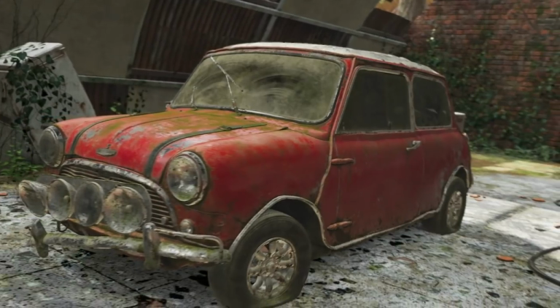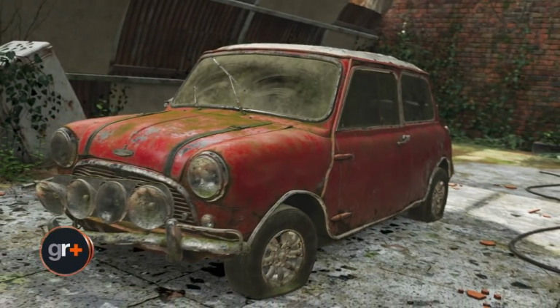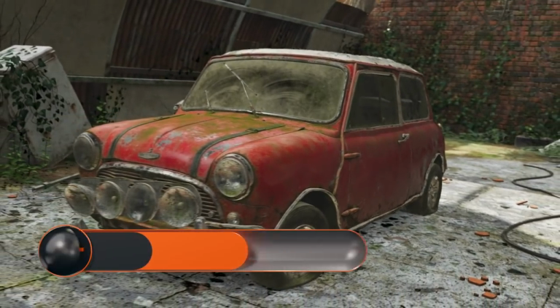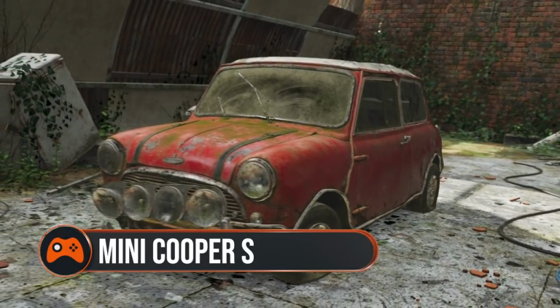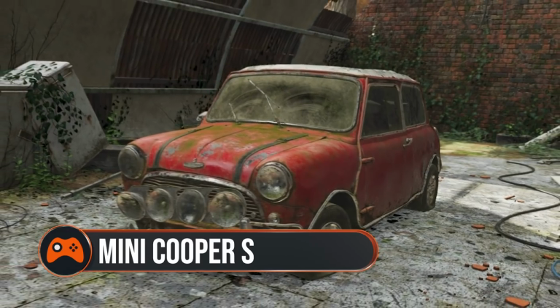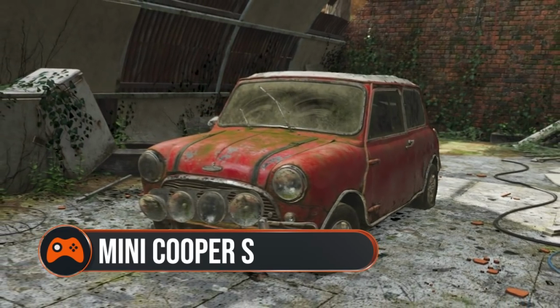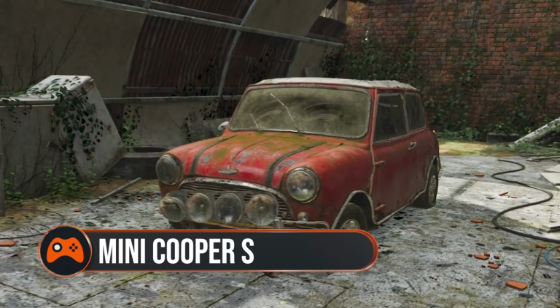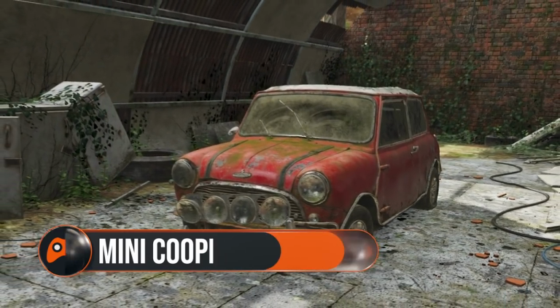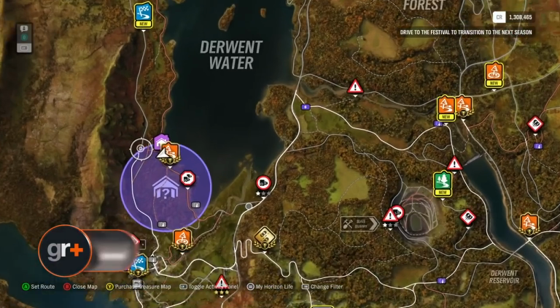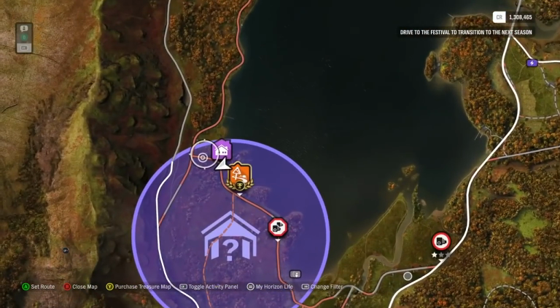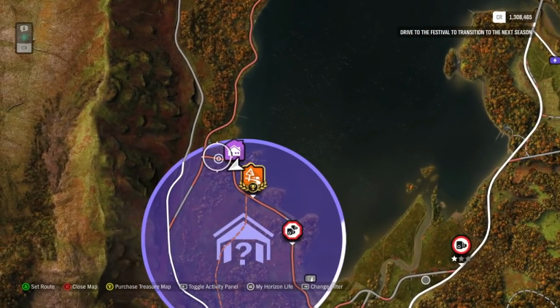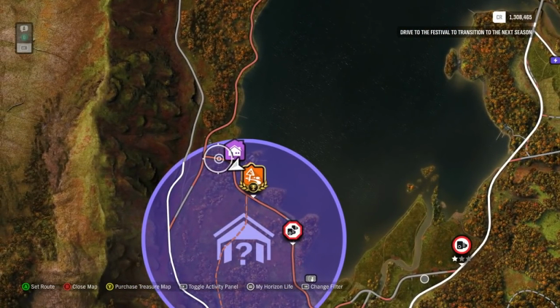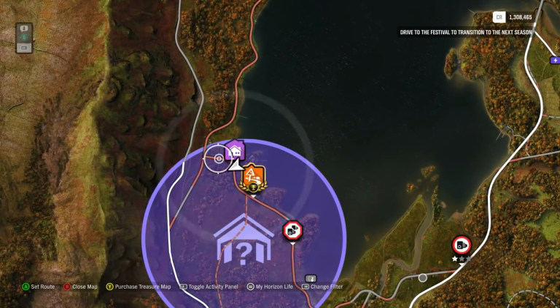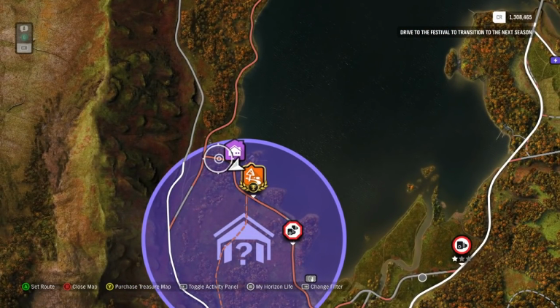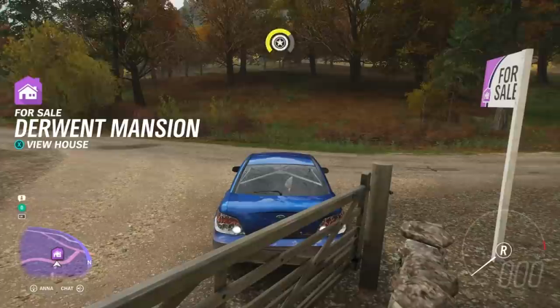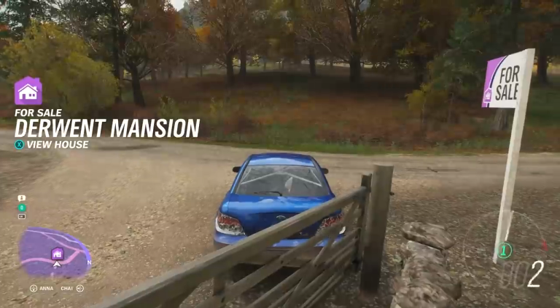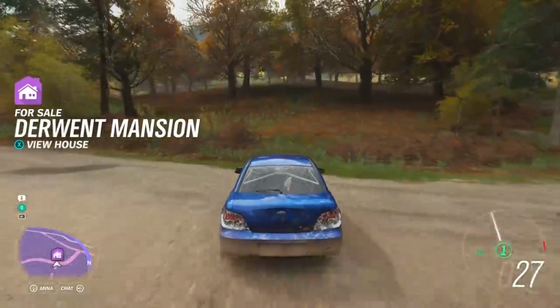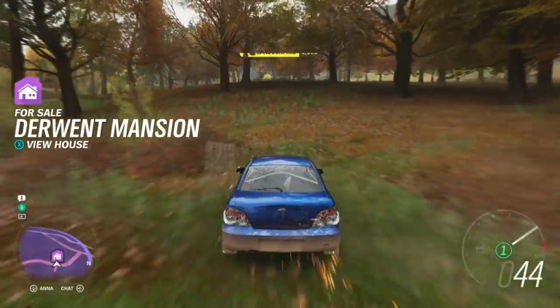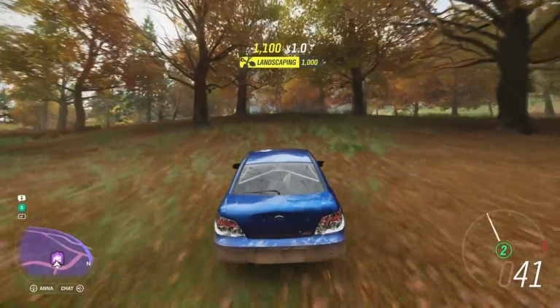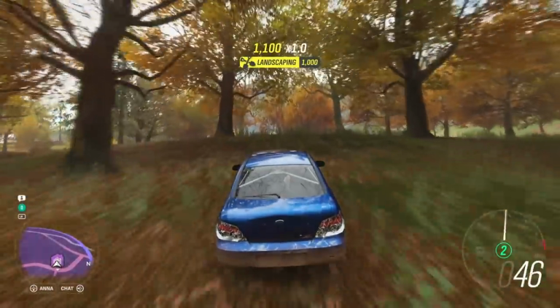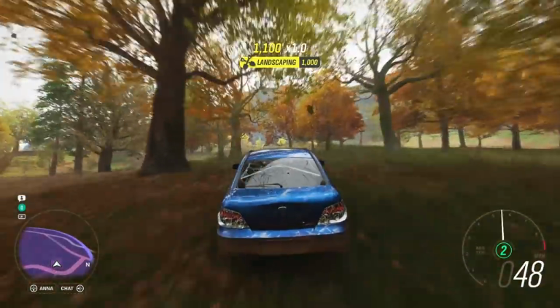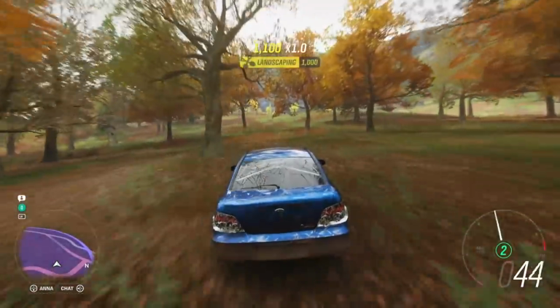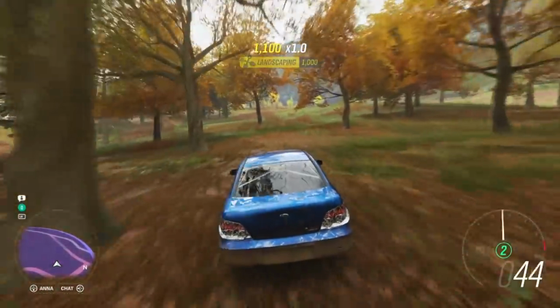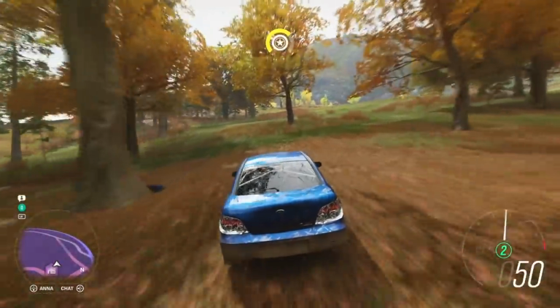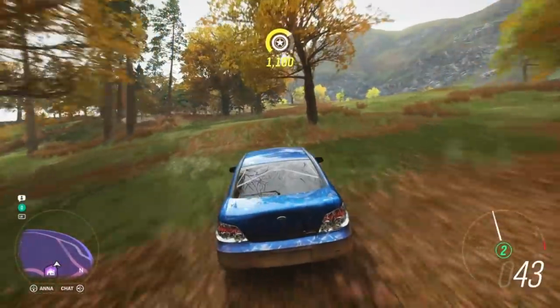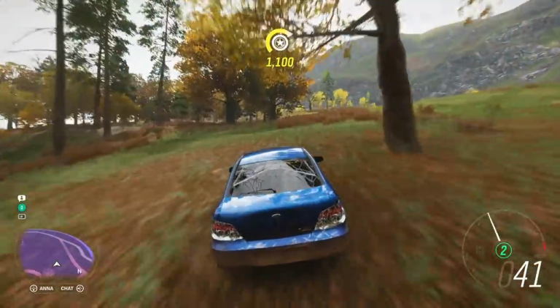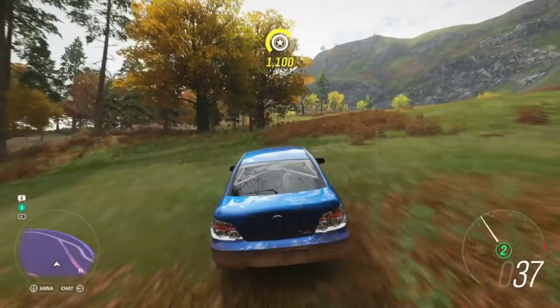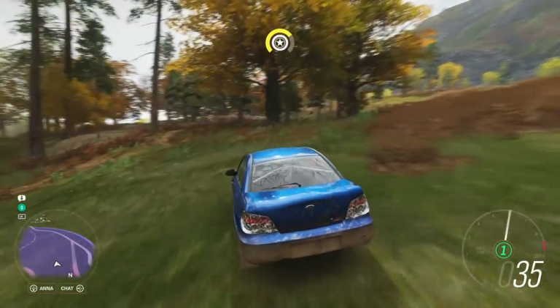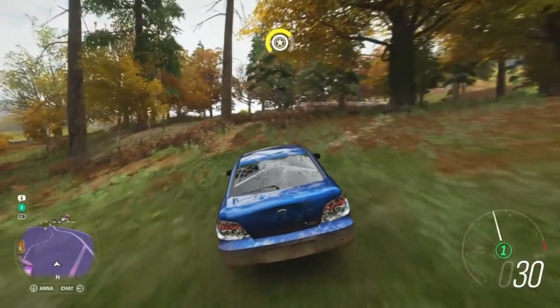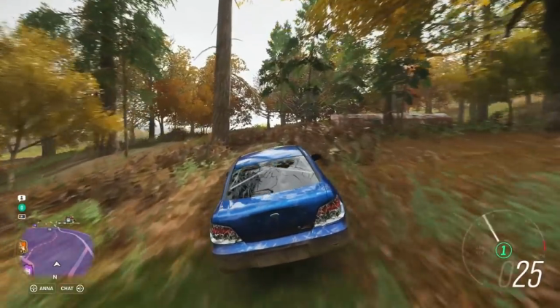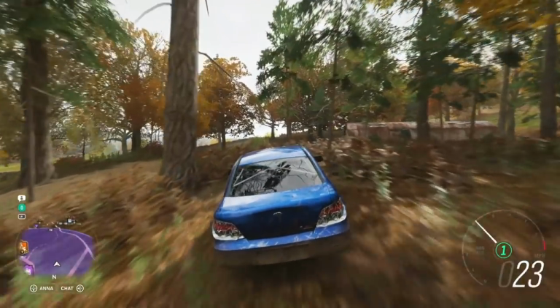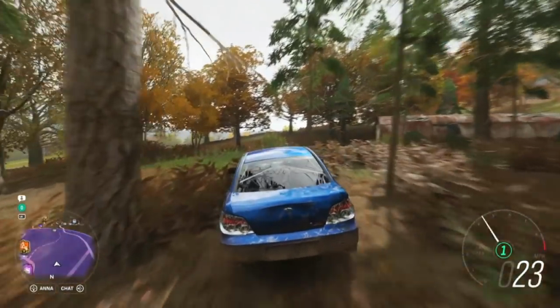The Mini Cooper S. Finding this one is easy. Head for Derwent Mansion, which sits along the southwest edge of Derwent Water. As you exit the mansion's driveway, head straight into the wood. After a couple of seconds, veer slightly to the left to find the barn.